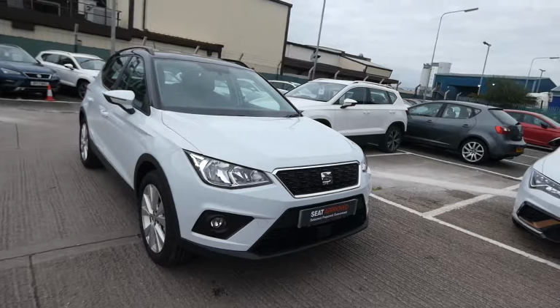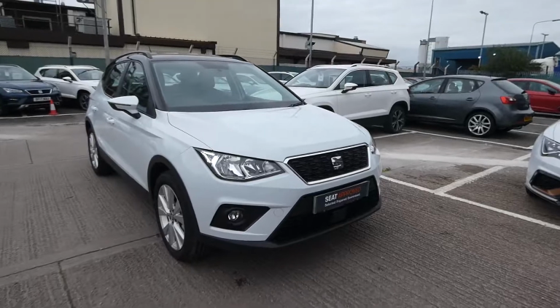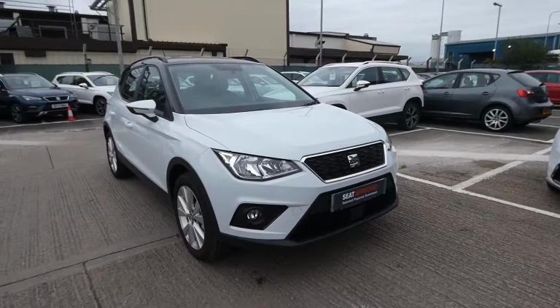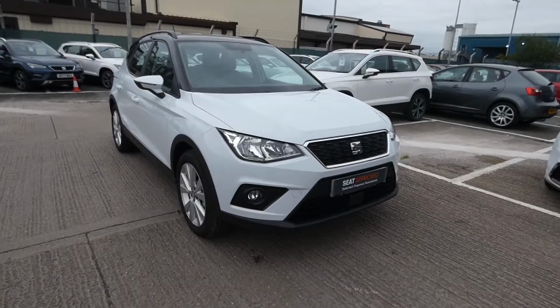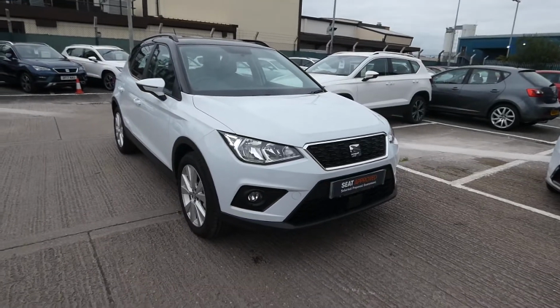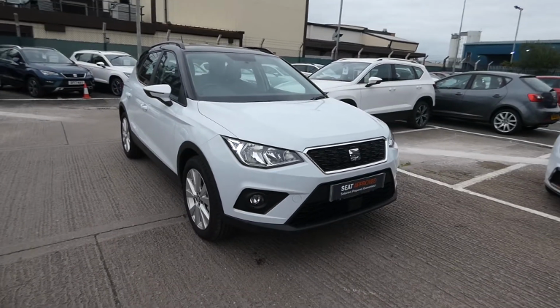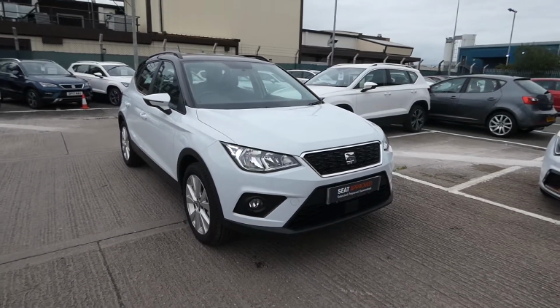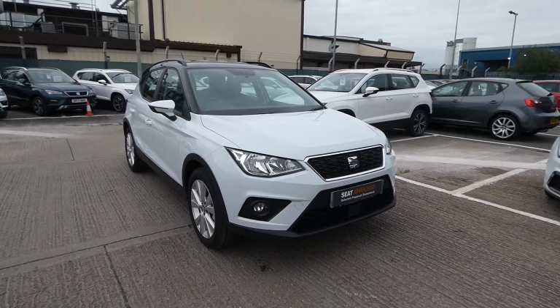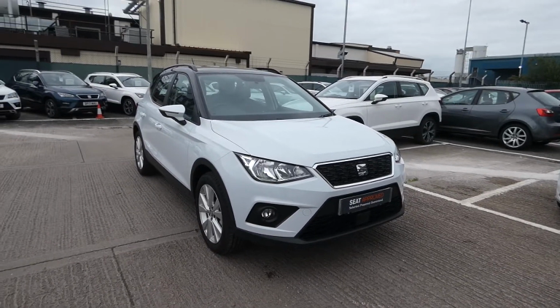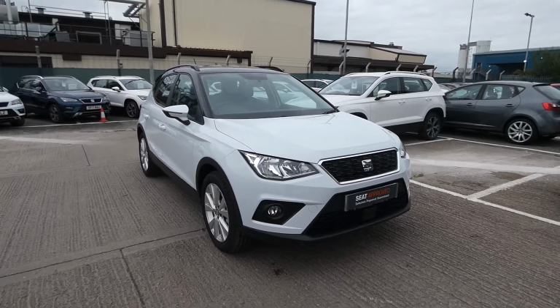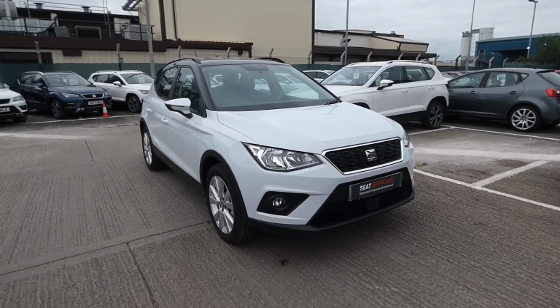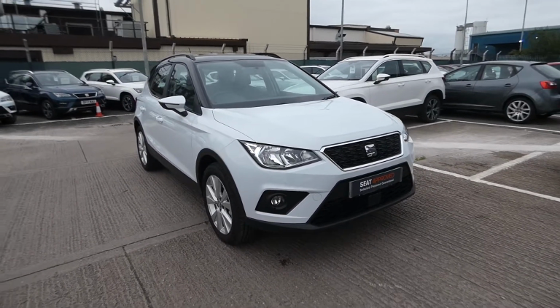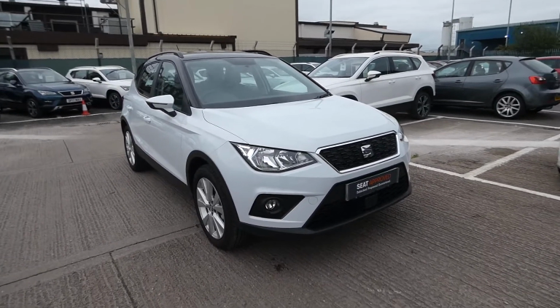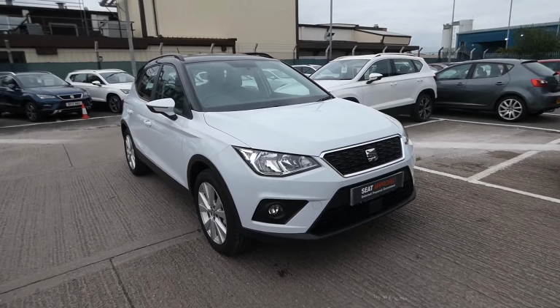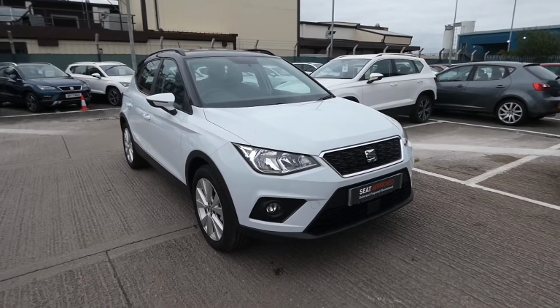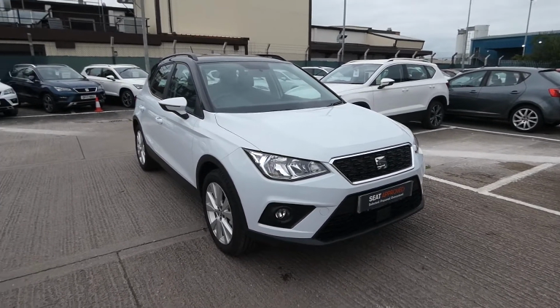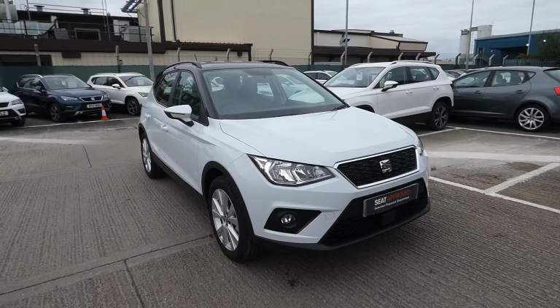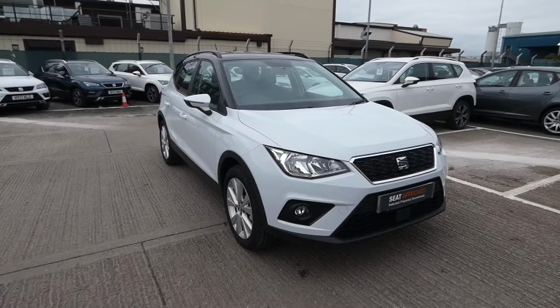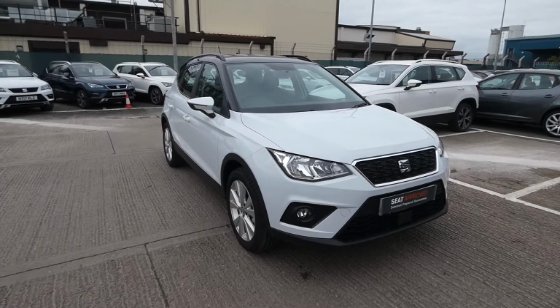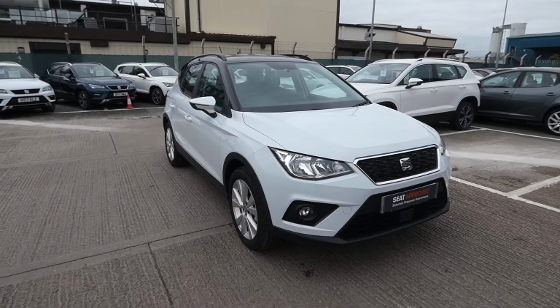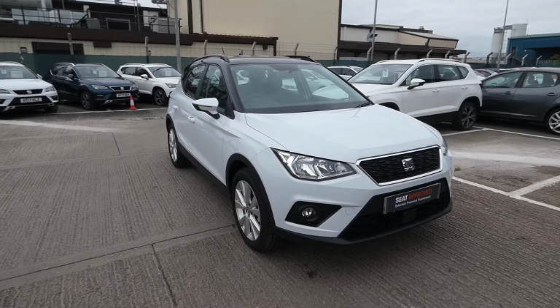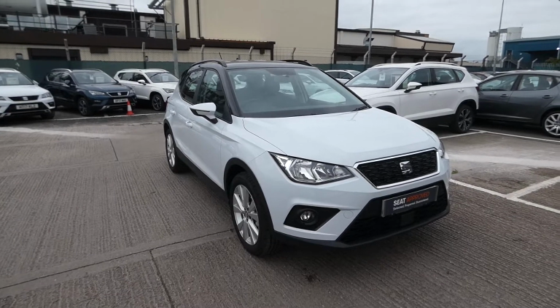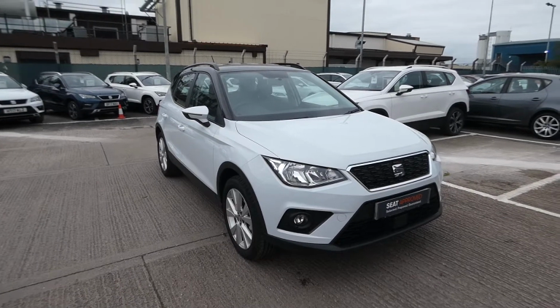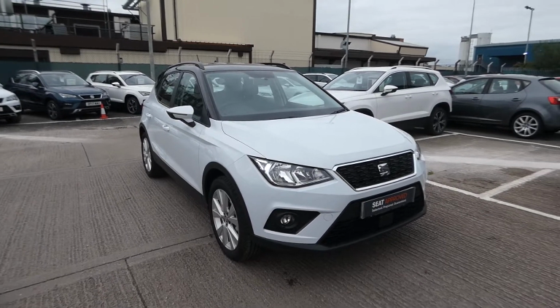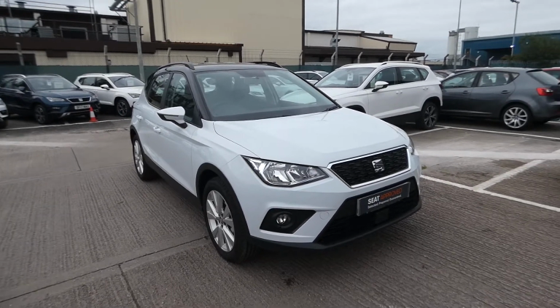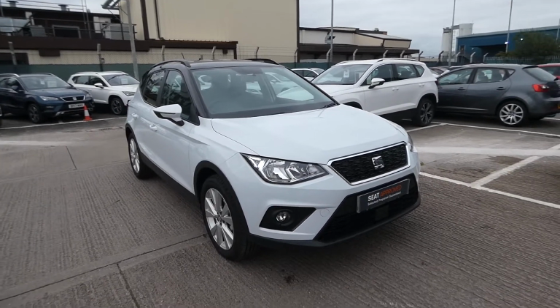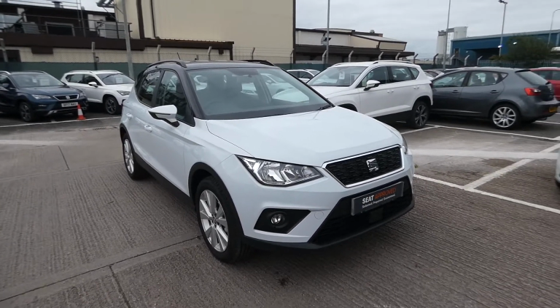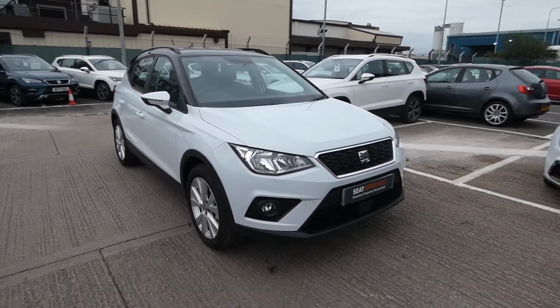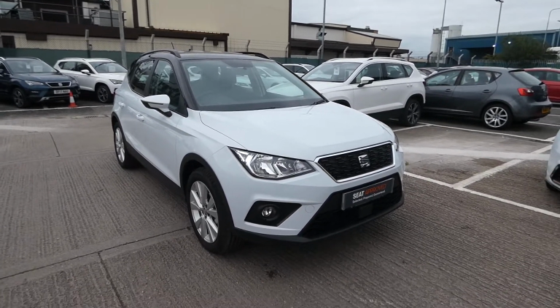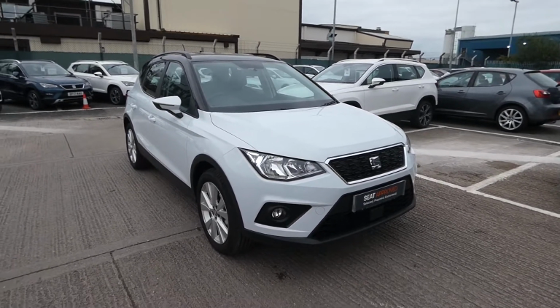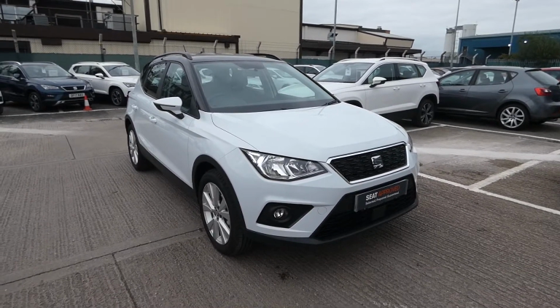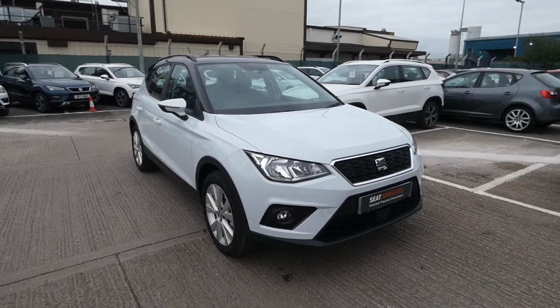Hi, welcome to Crusader. This is a quick video tour. My name is Imogen and I'm going to talk you through some of the great features that come with this pre-registered Arona SE technology.